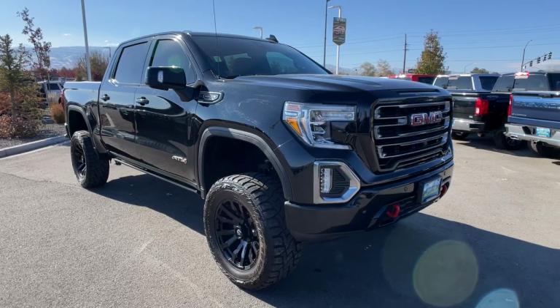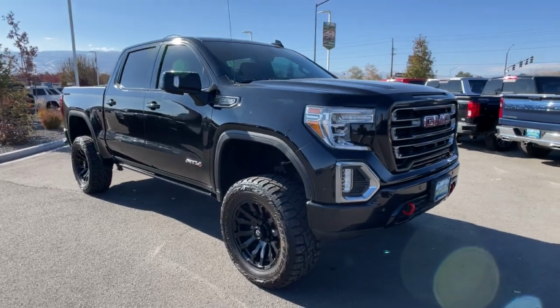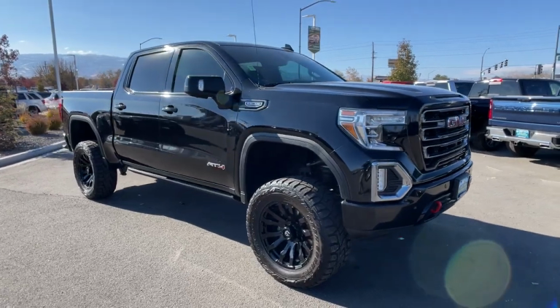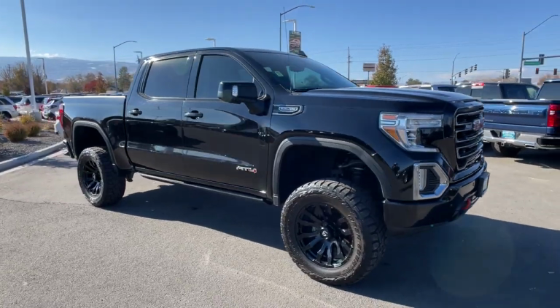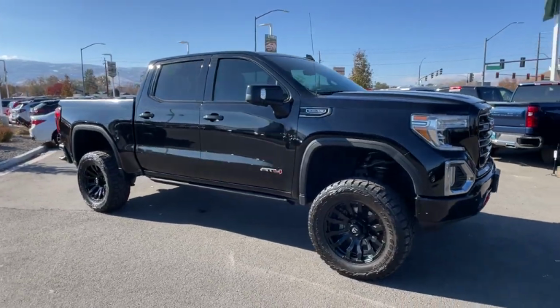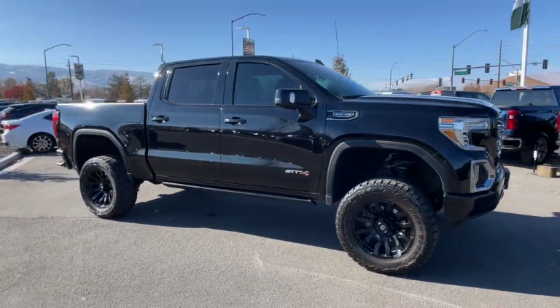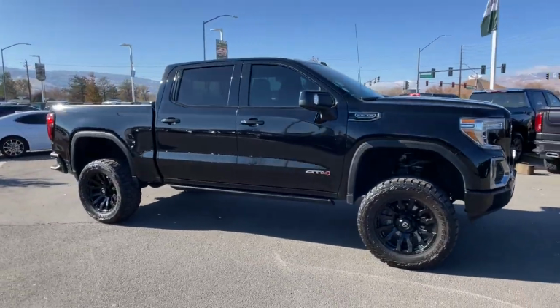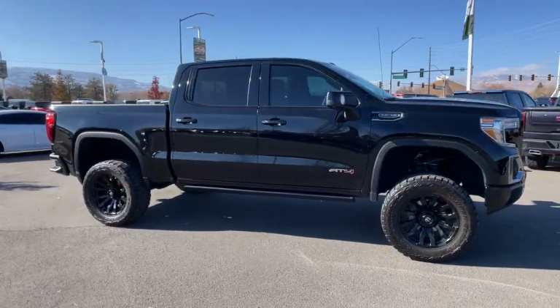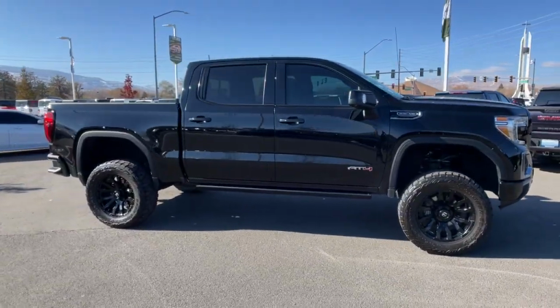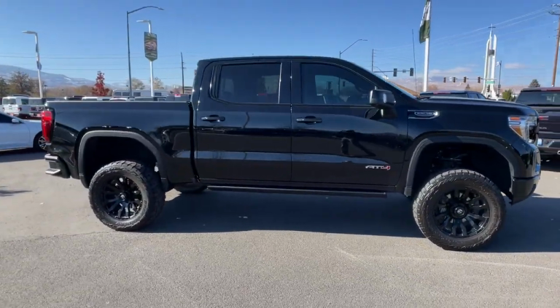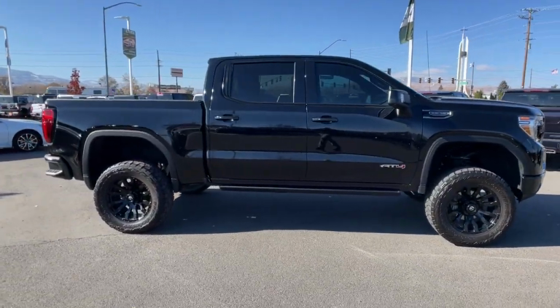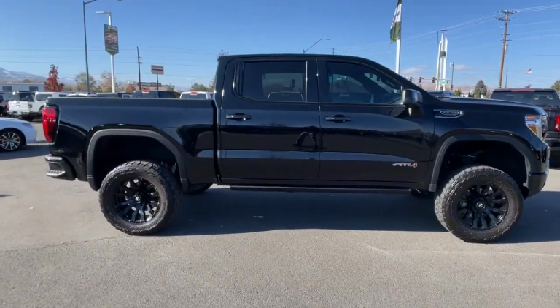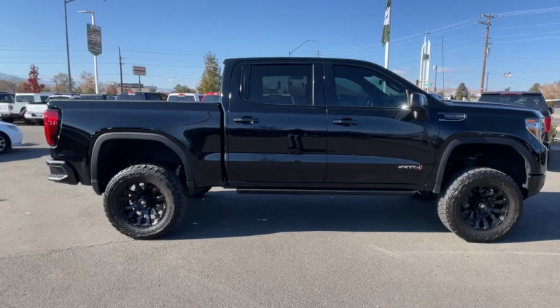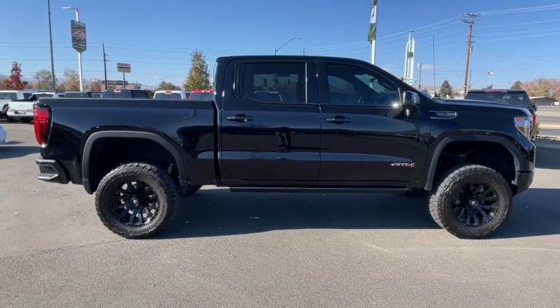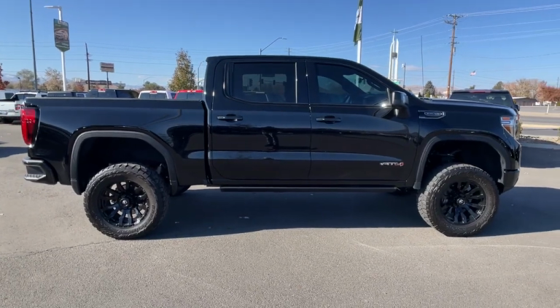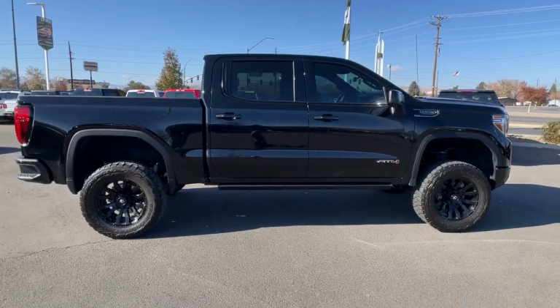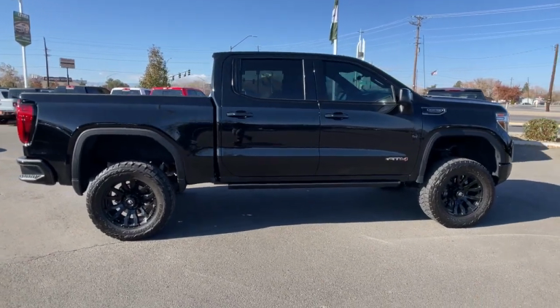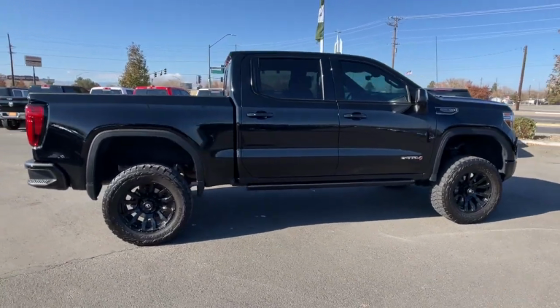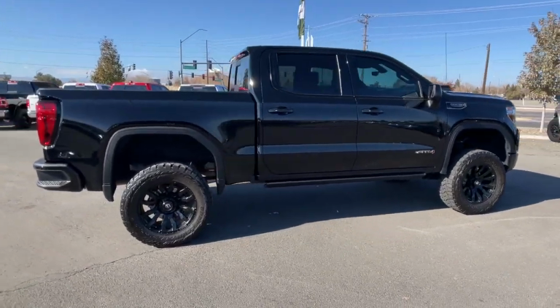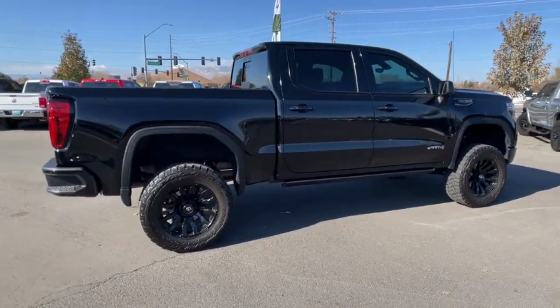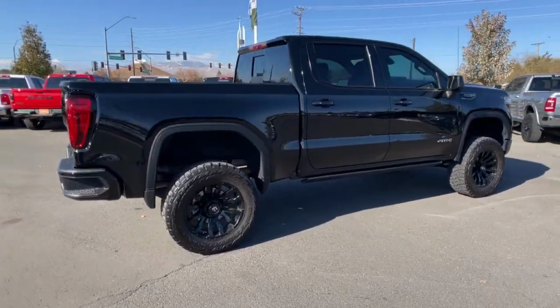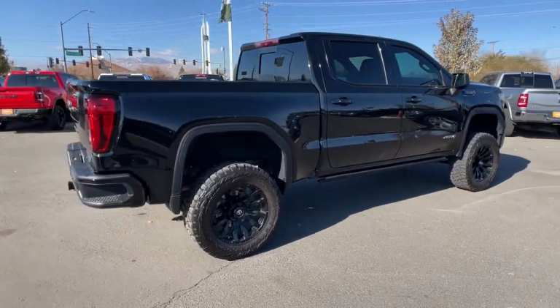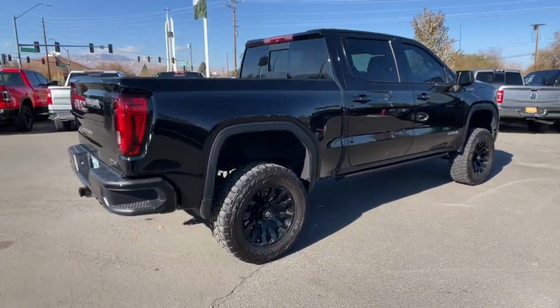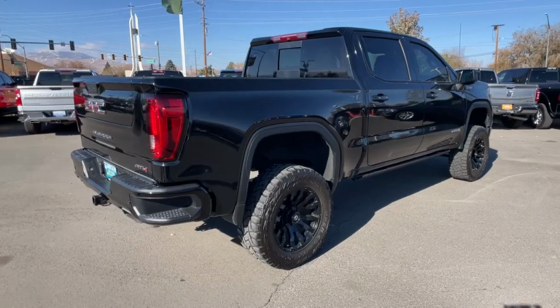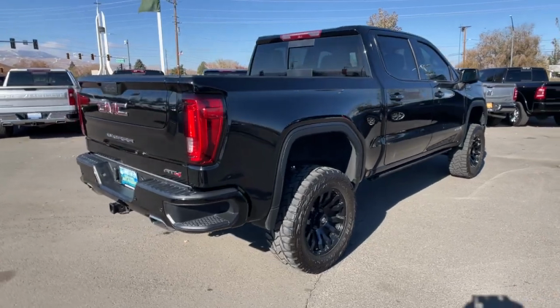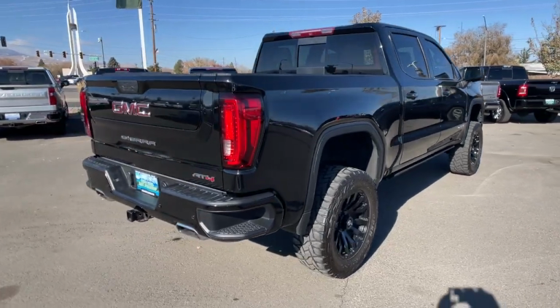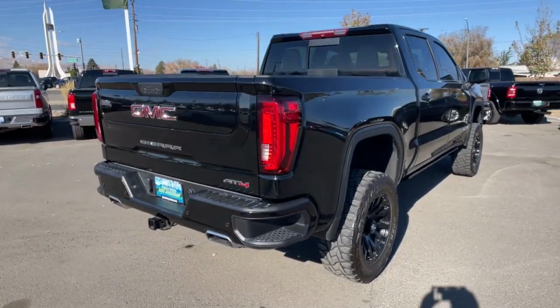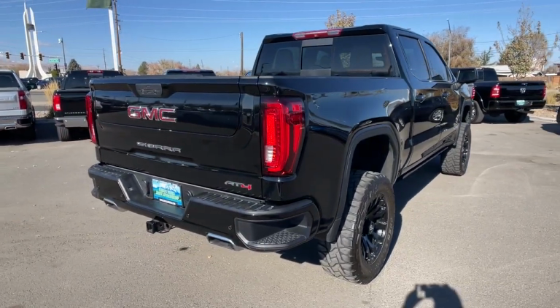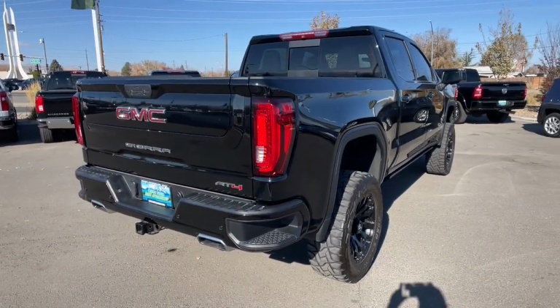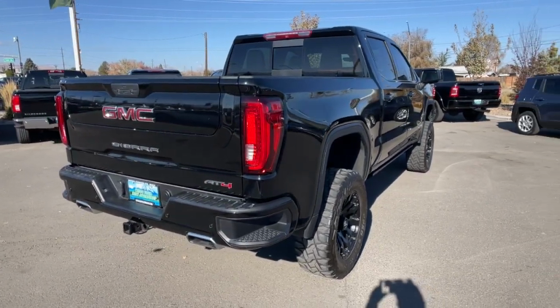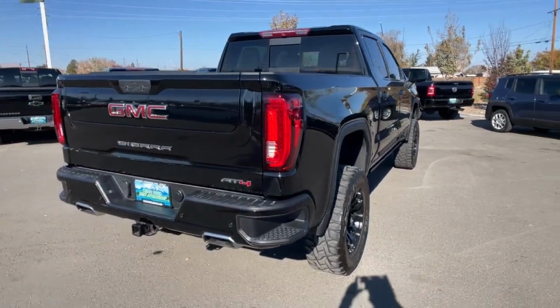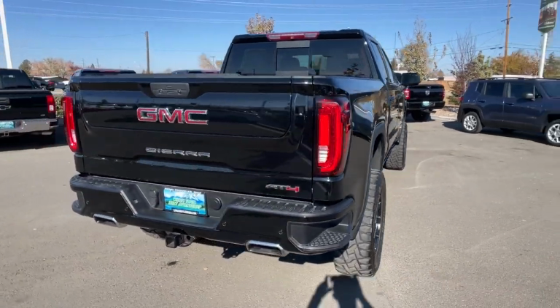Get into a car with value. 2019 GMC Sierra. This vehicle is an outstanding buy with fewer than 35,000 miles on the odometer. Take every journey in stride in this capable, well-equipped Sierra.